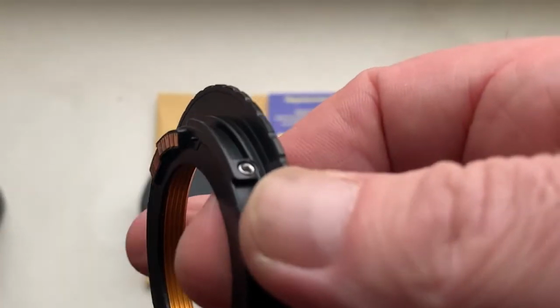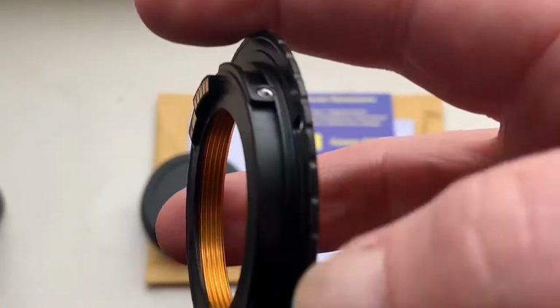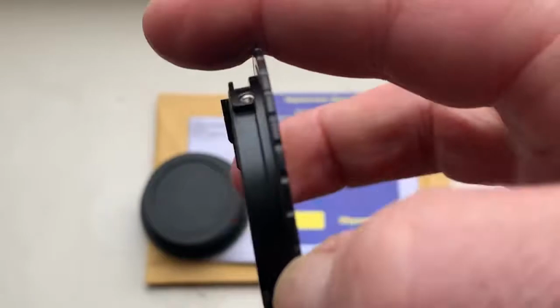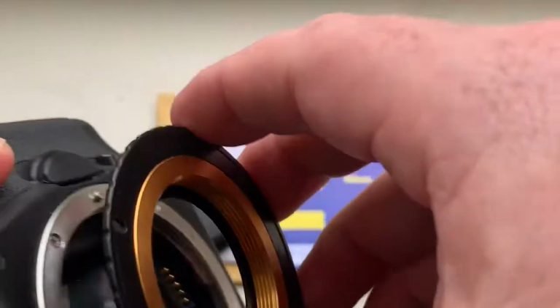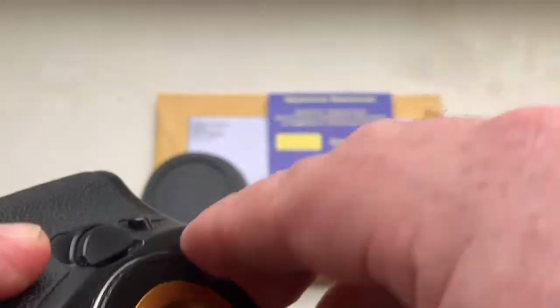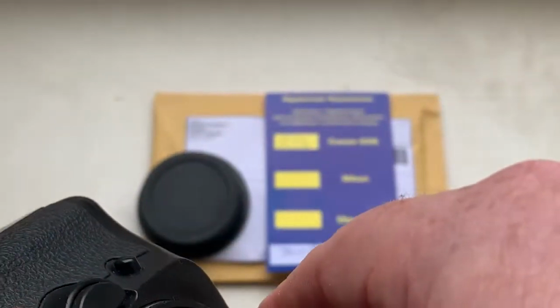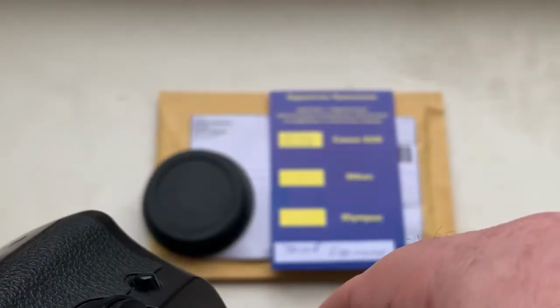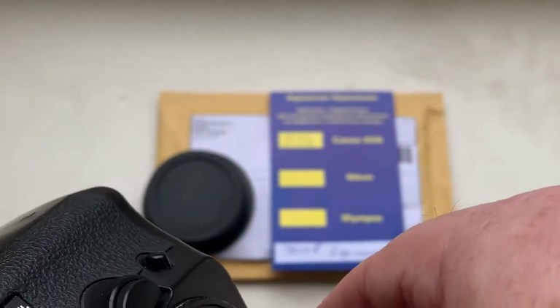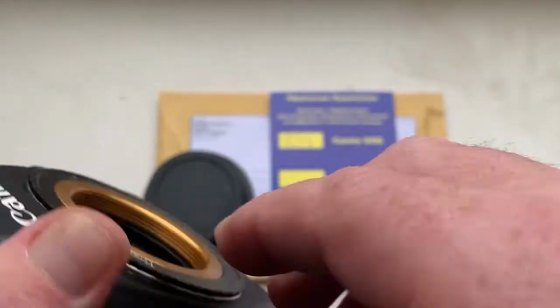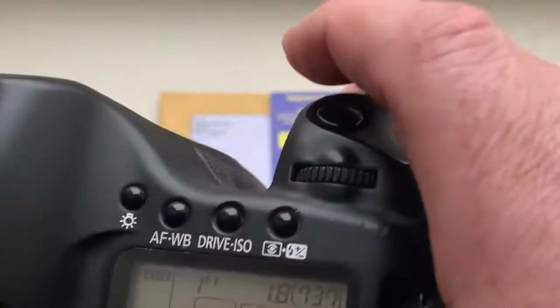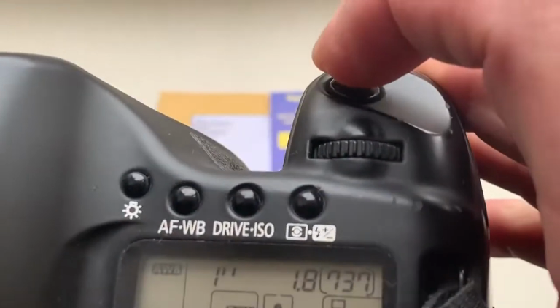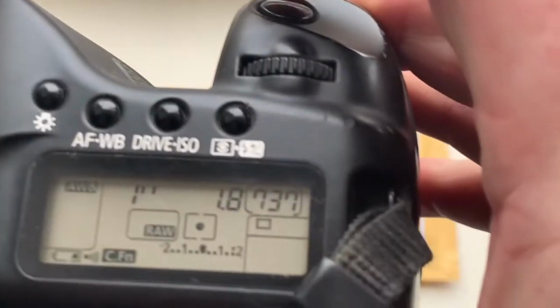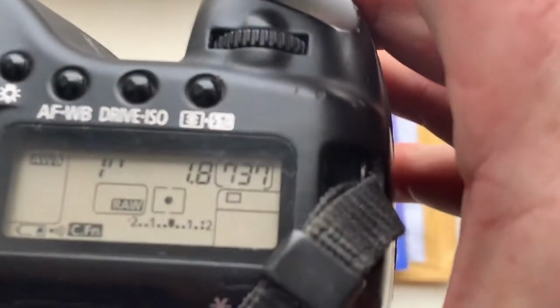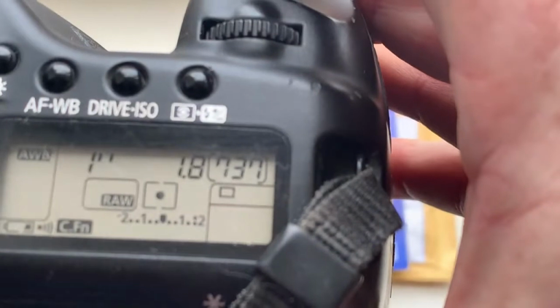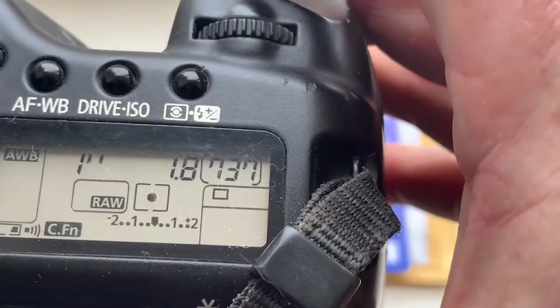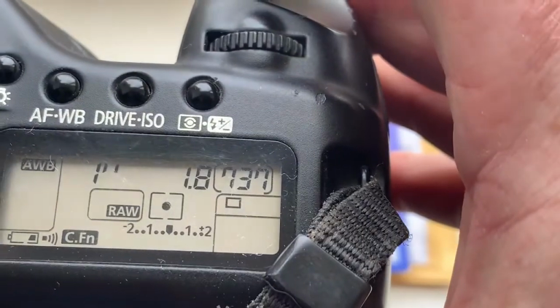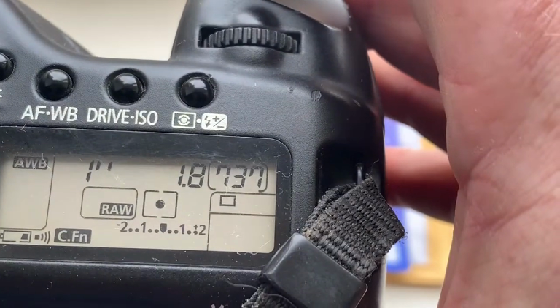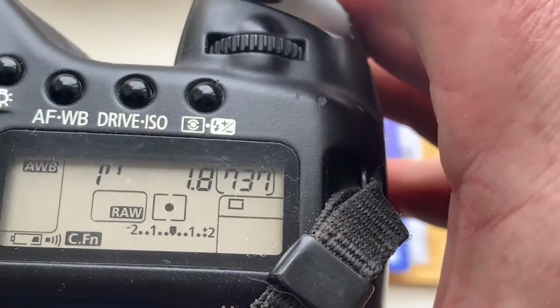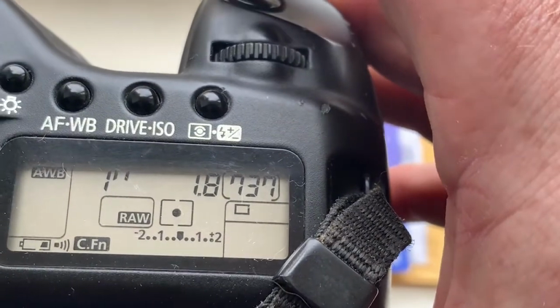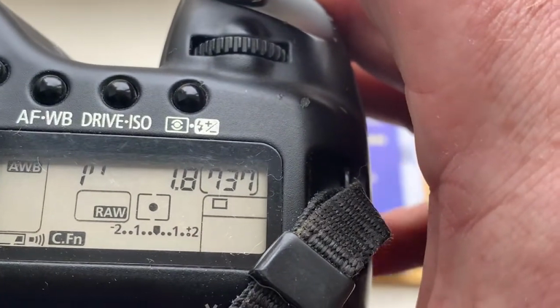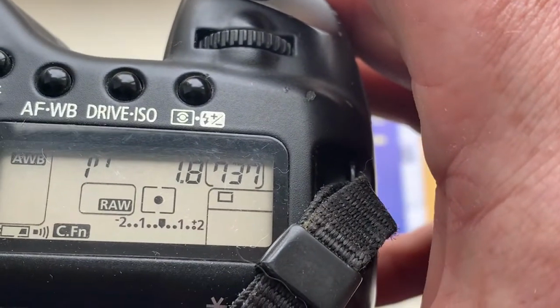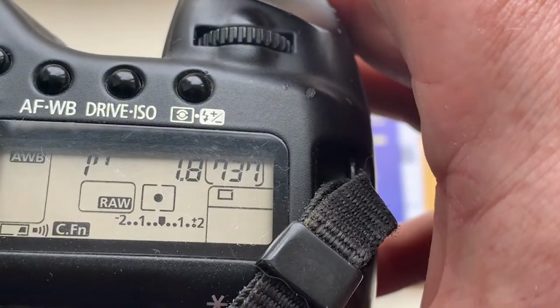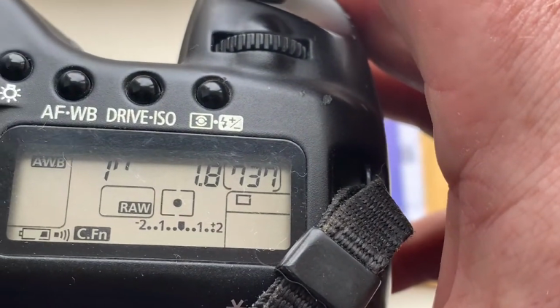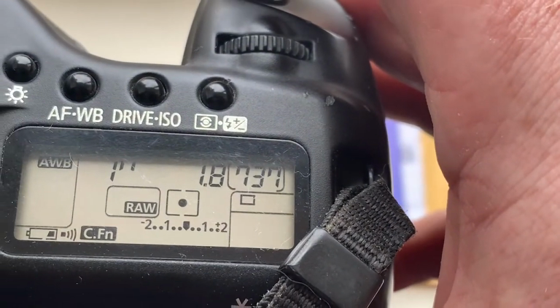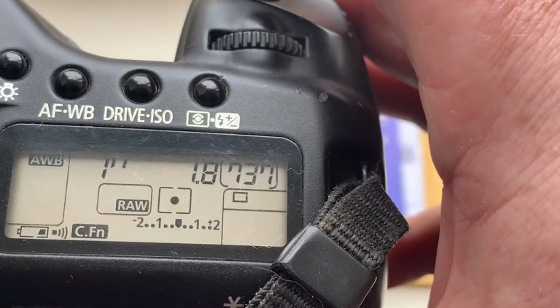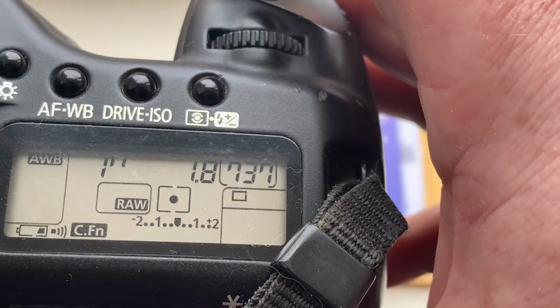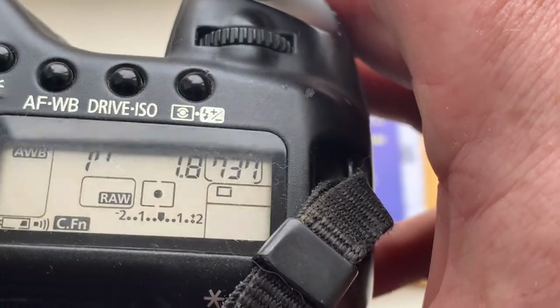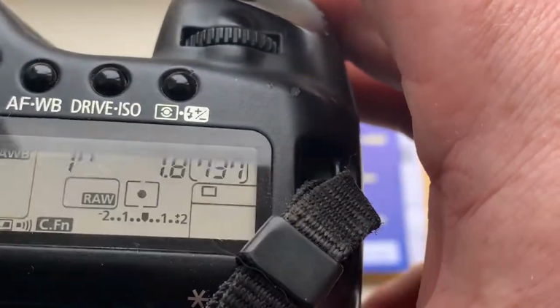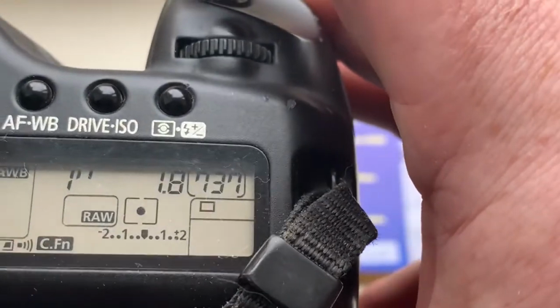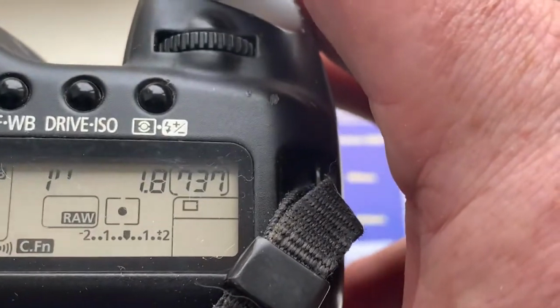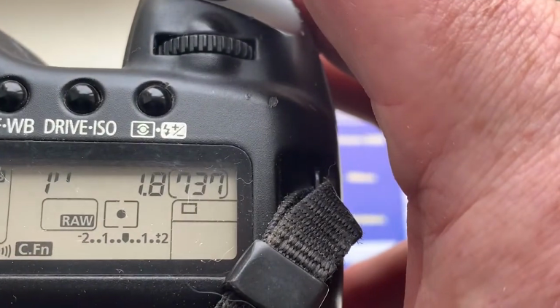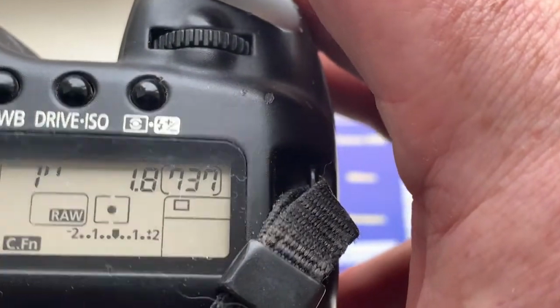Now I check it in my camera. Look, the pre-programmed focal length is 50mm, aperture 1.4, delay time to enter programmable mode is 1 second, and focus trap mode is off.